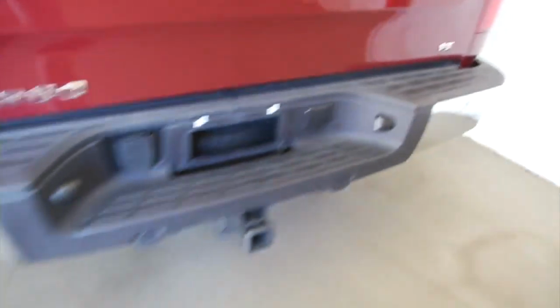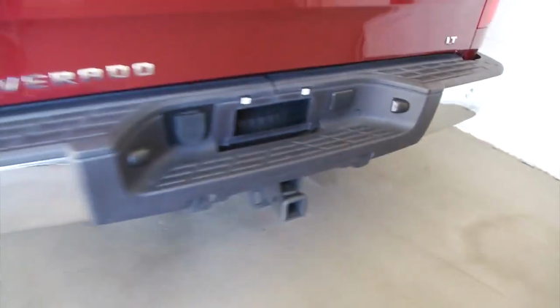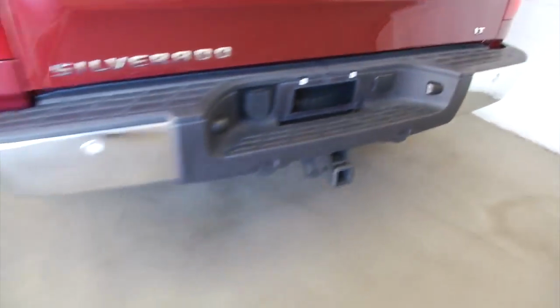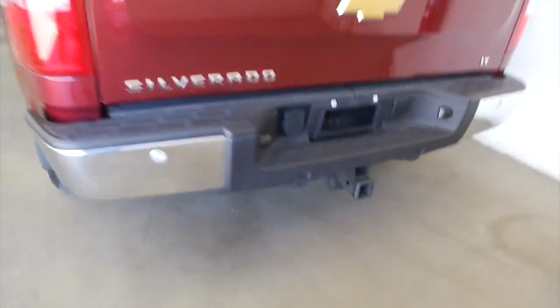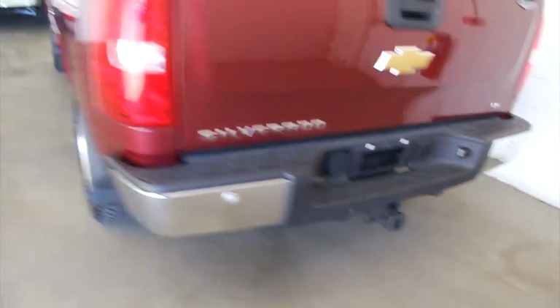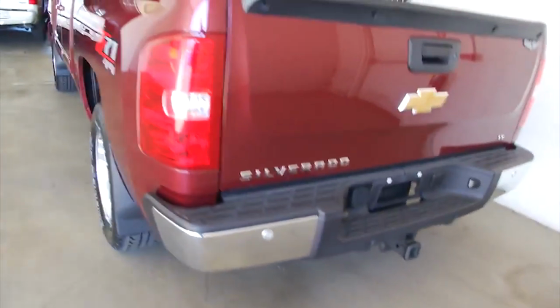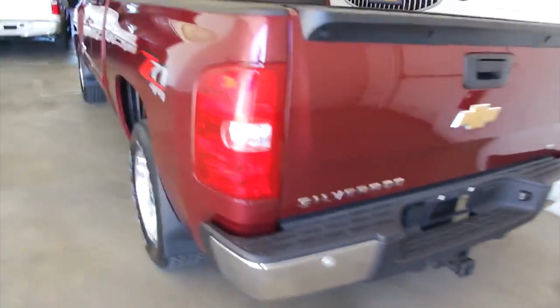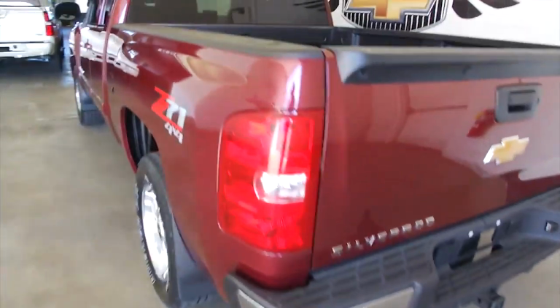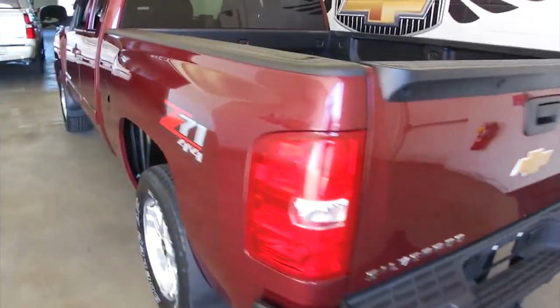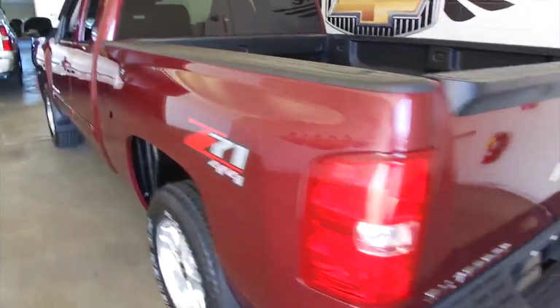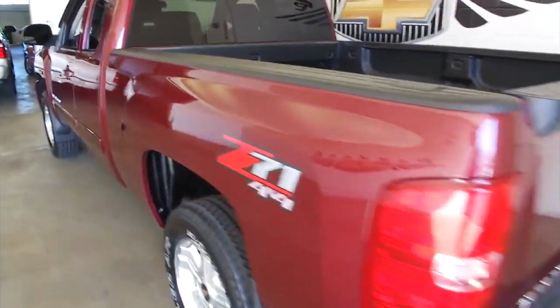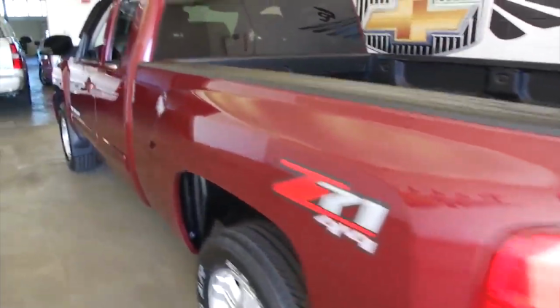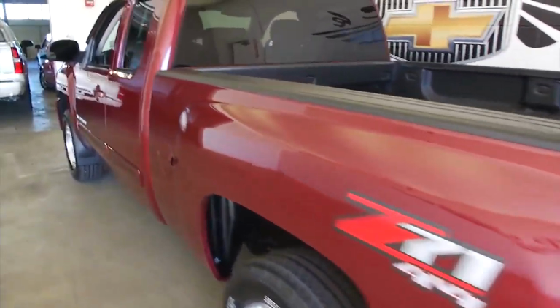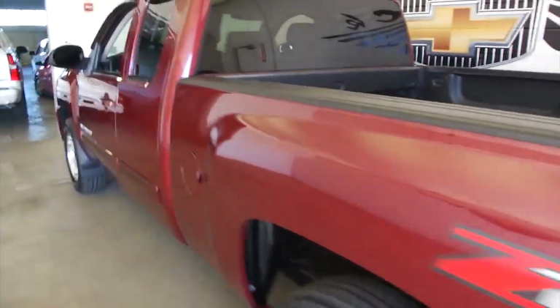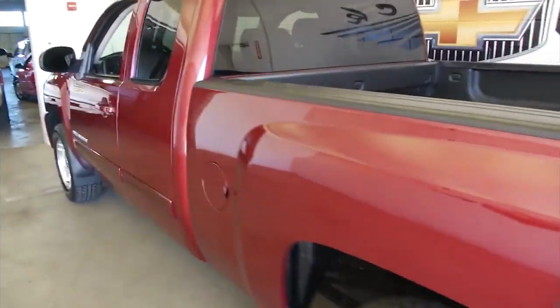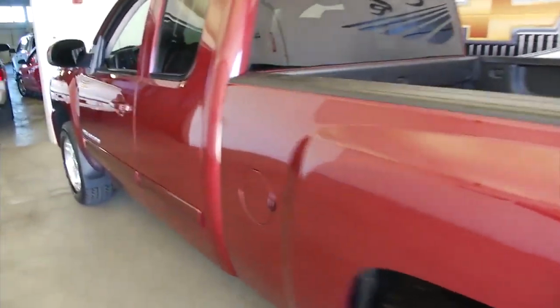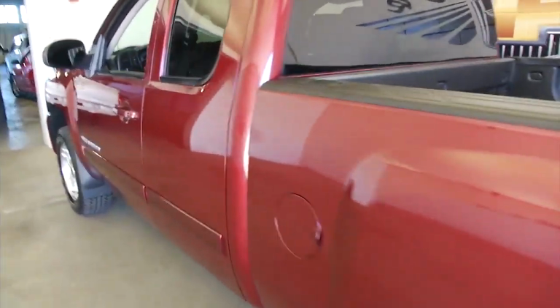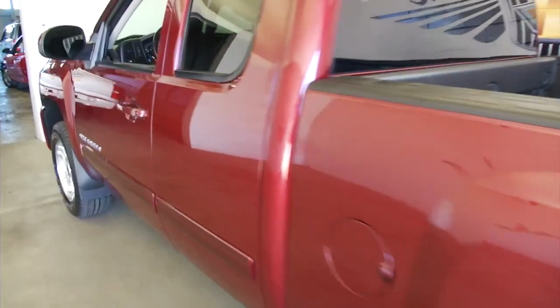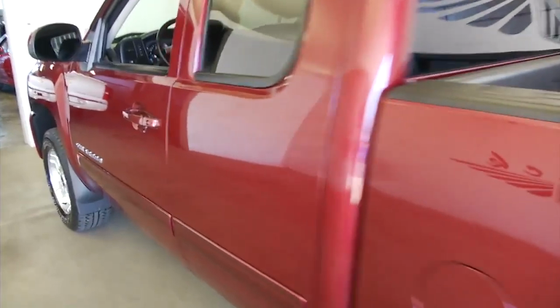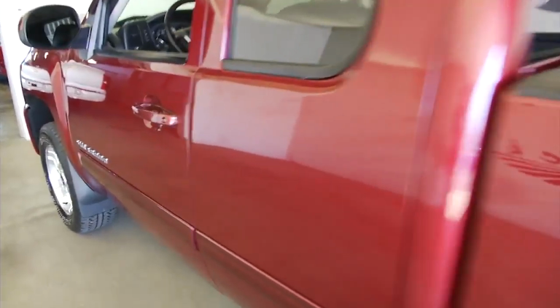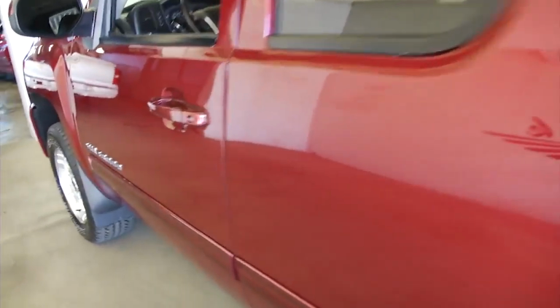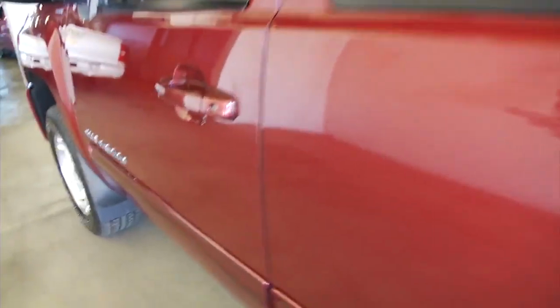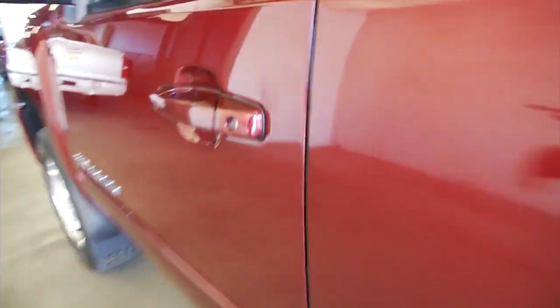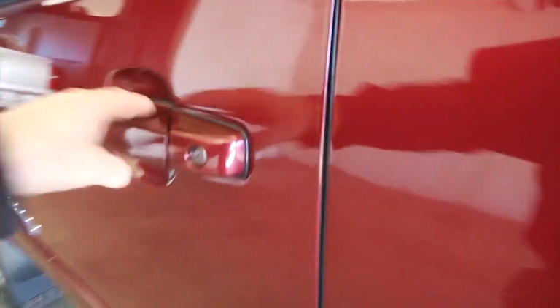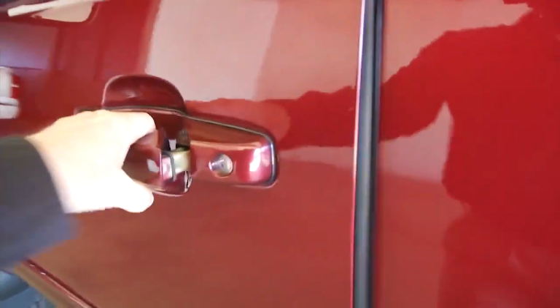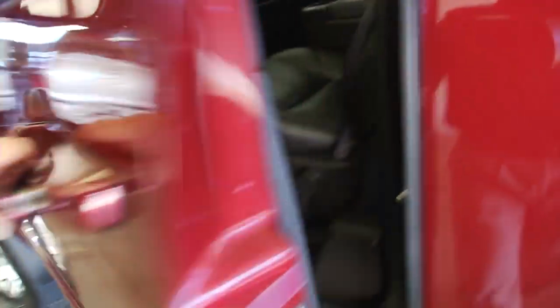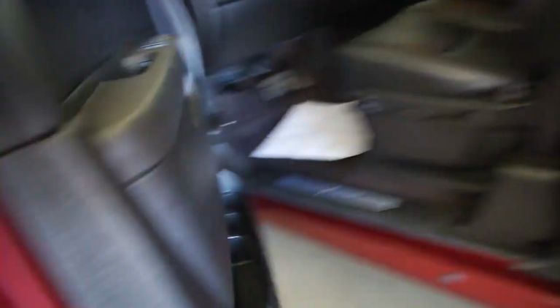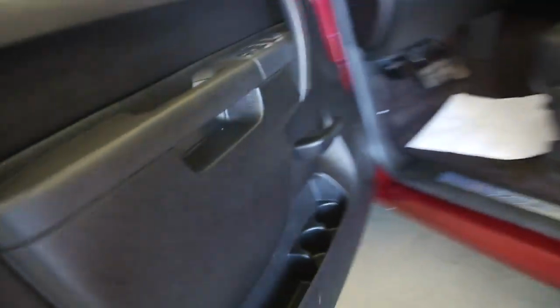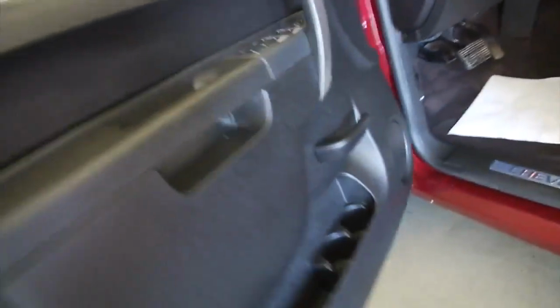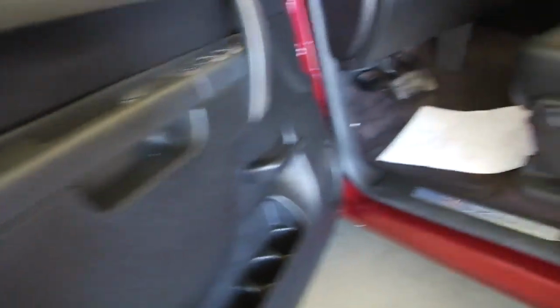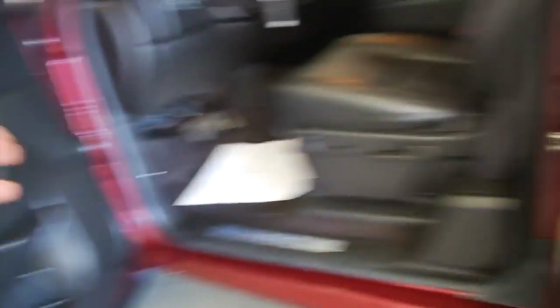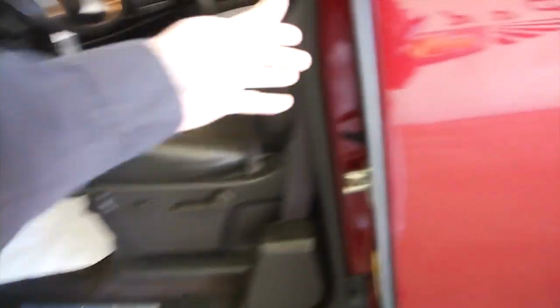As you can see, it has the bed liner, it's ready to tow, and it has that beautiful deep ruby metallic exterior paint. I love the deep ruby paint.